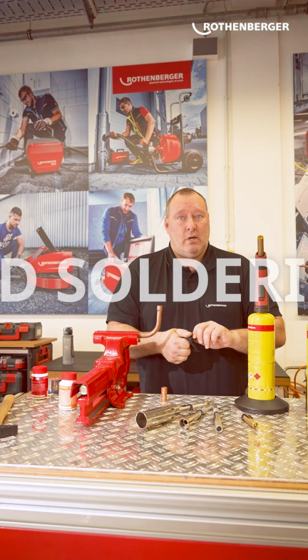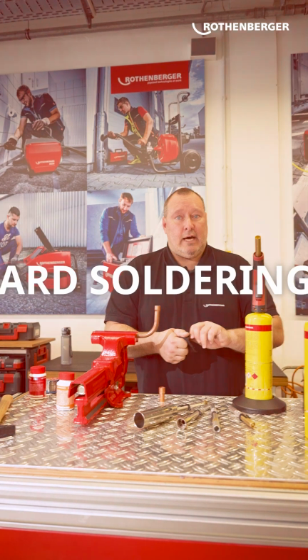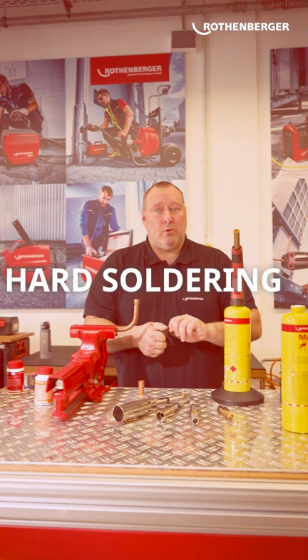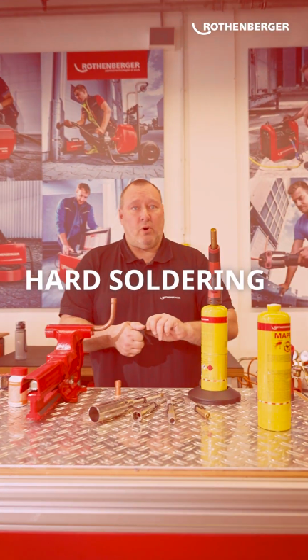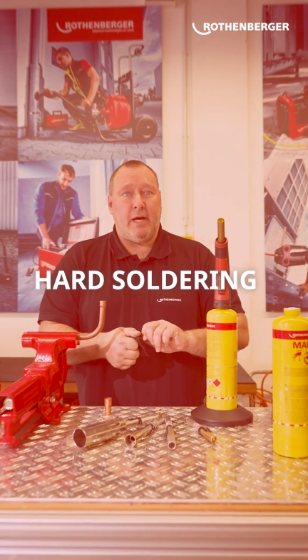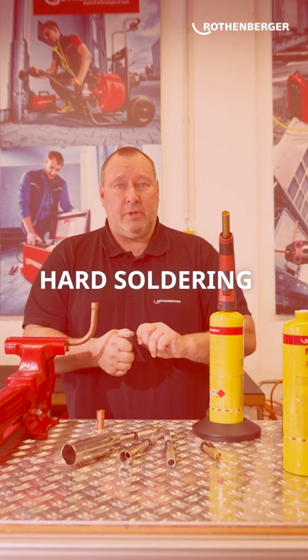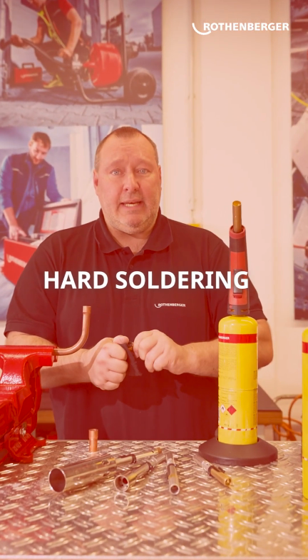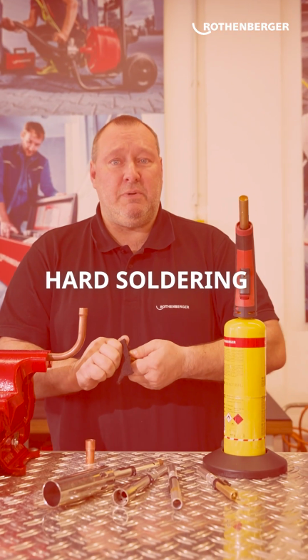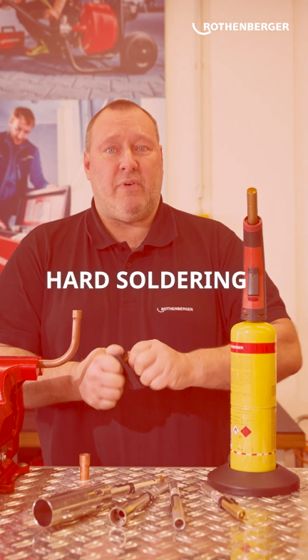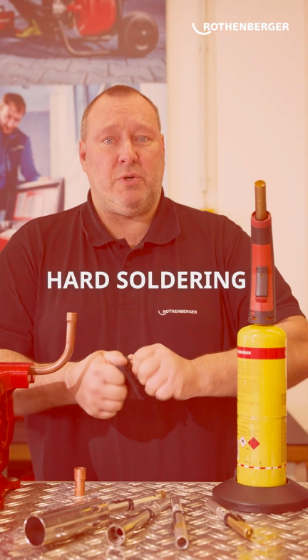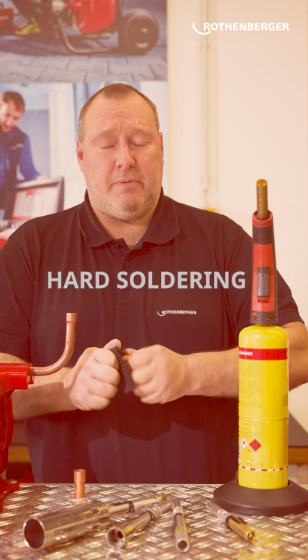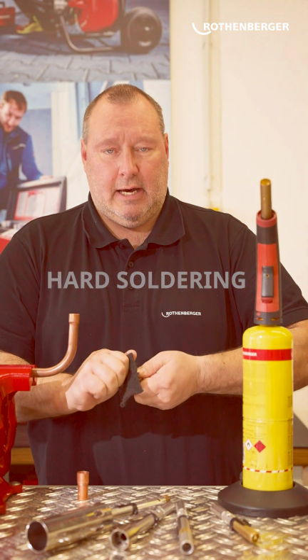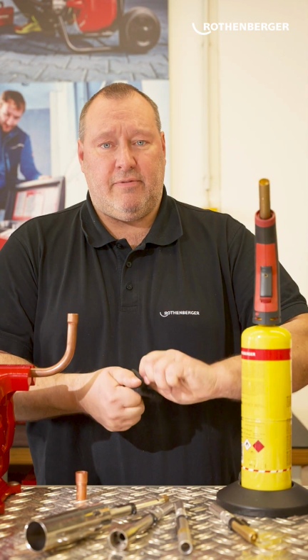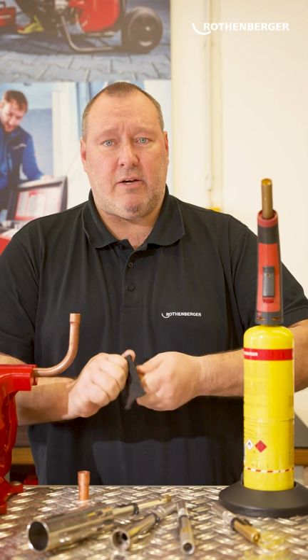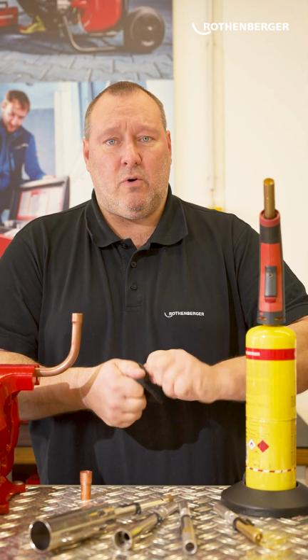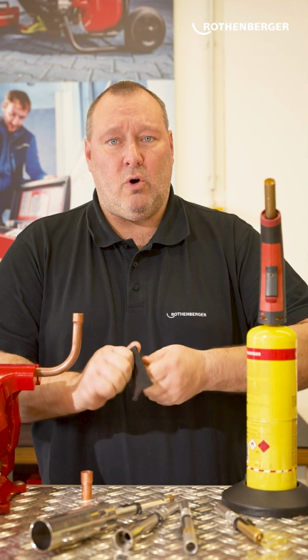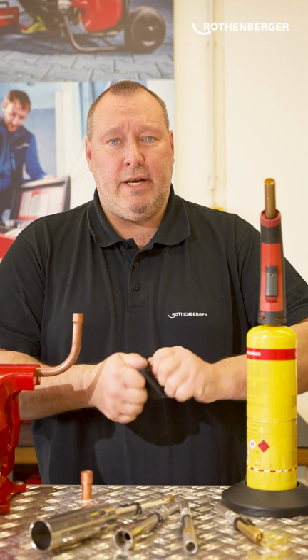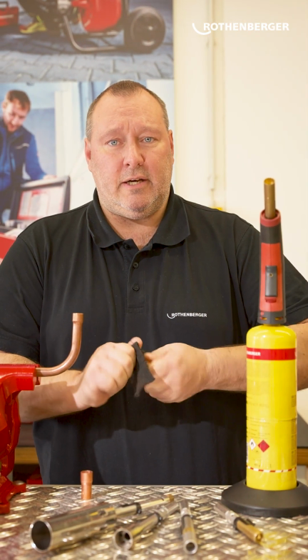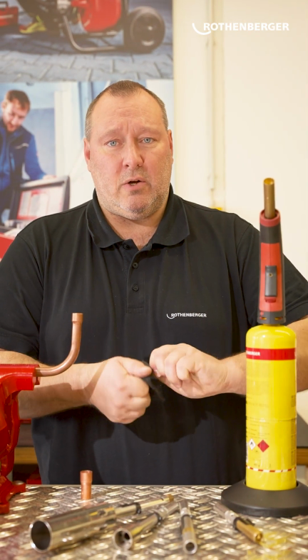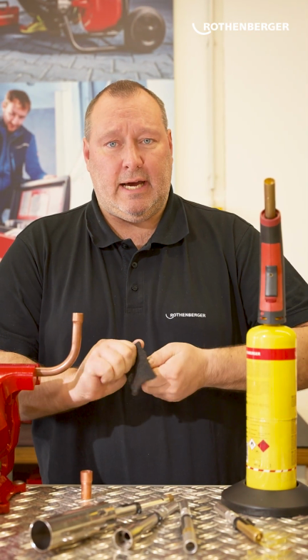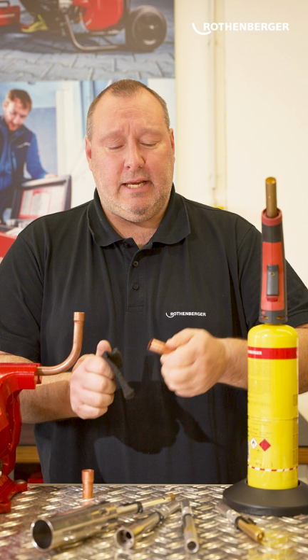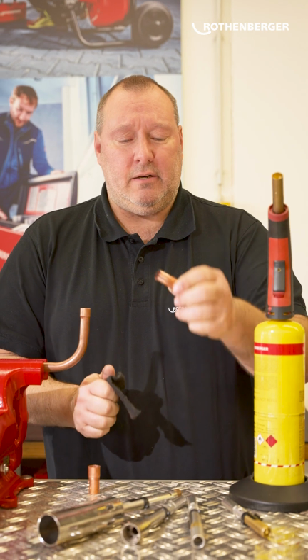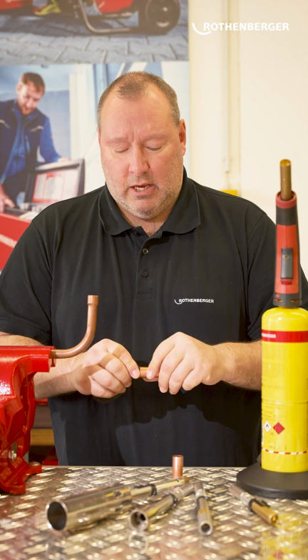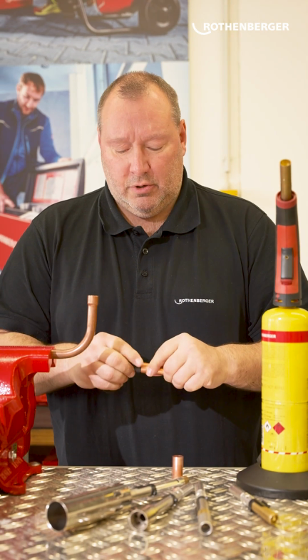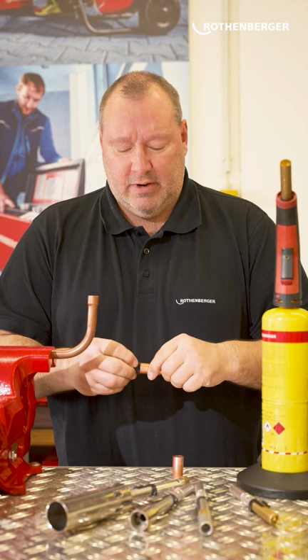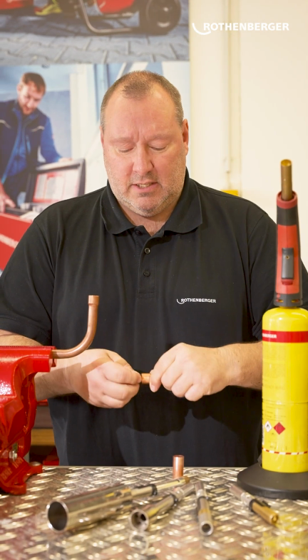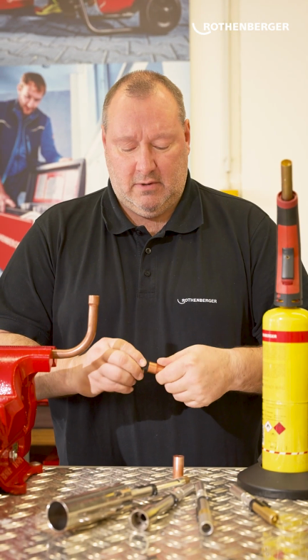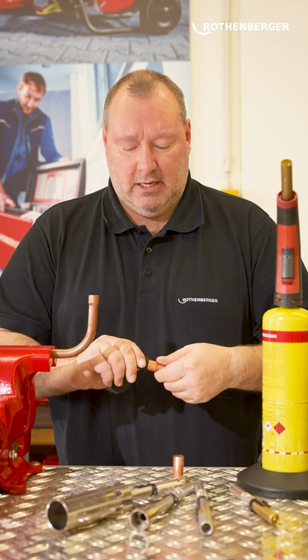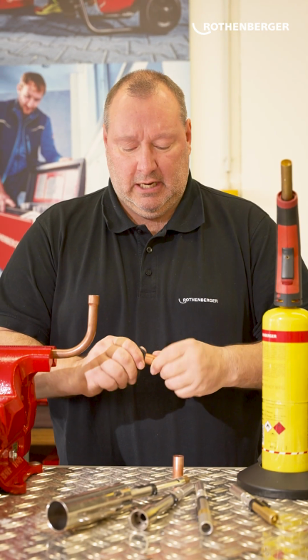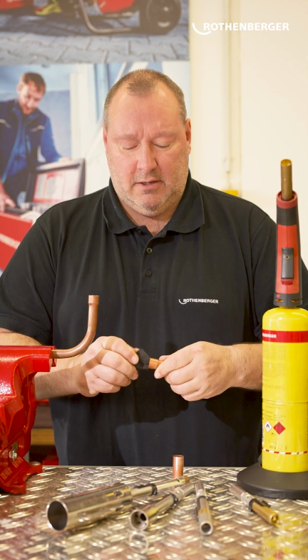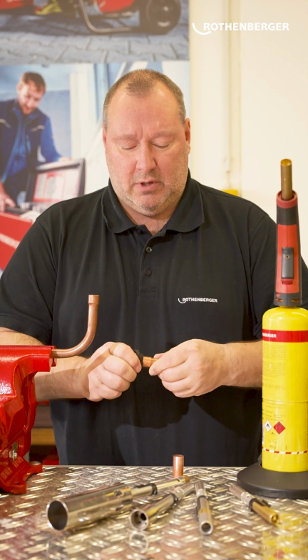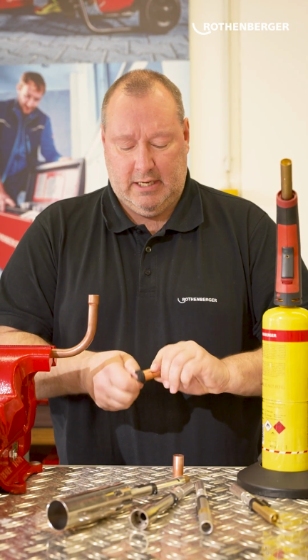Hard soldering preparation is identical to soft soldering. Simply clean the end of the tube. Don't forget to clean the inside as well.